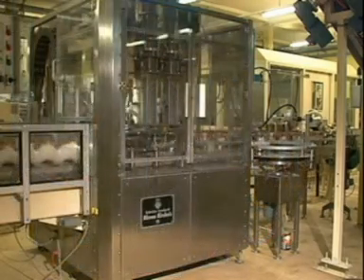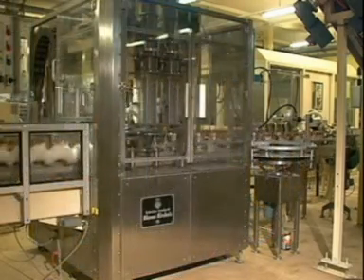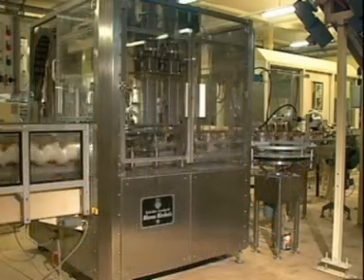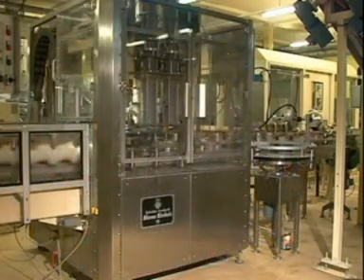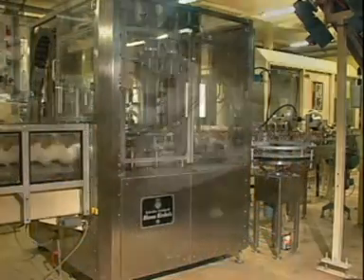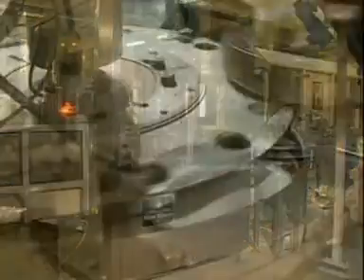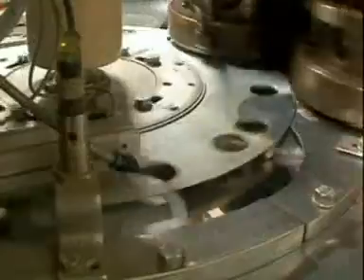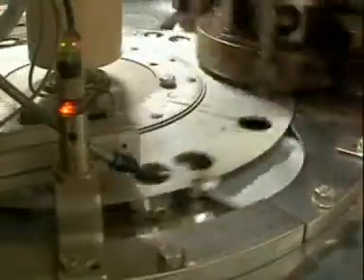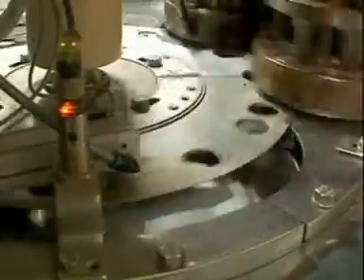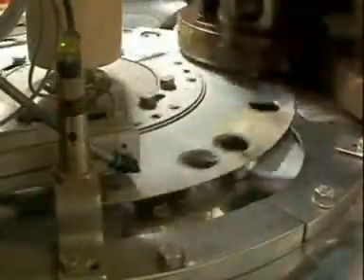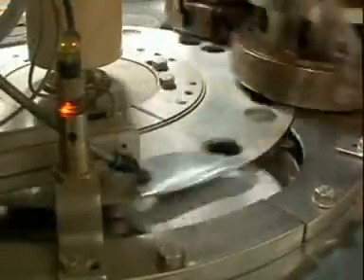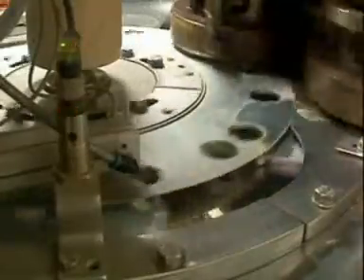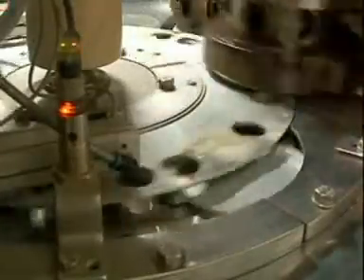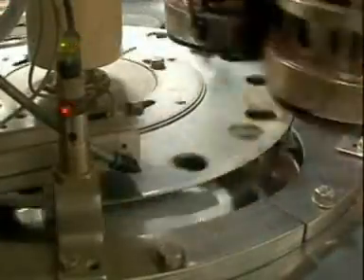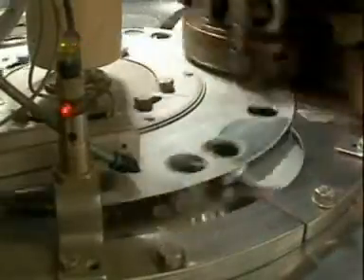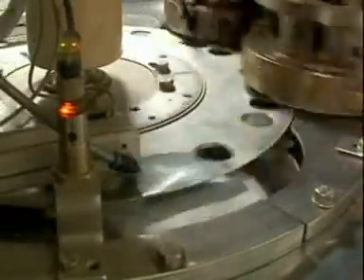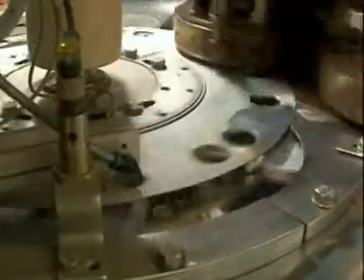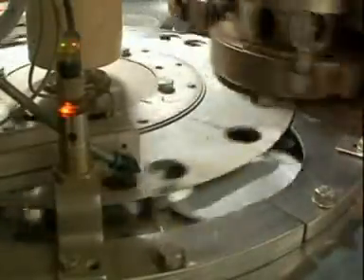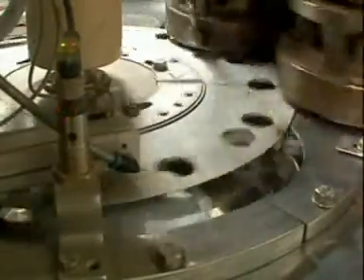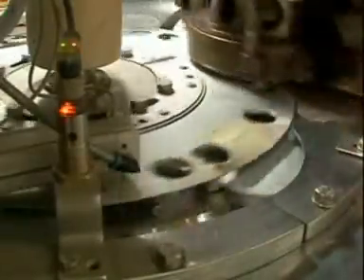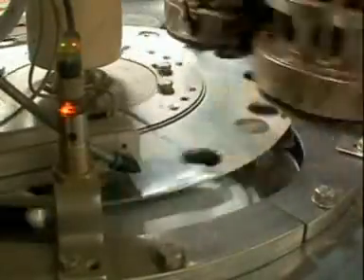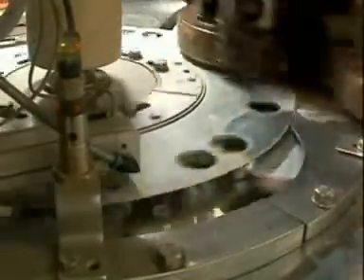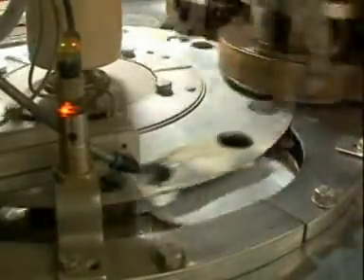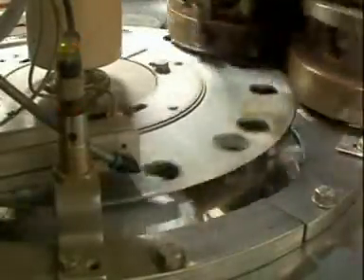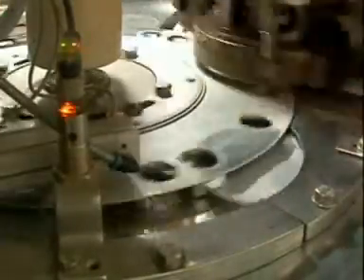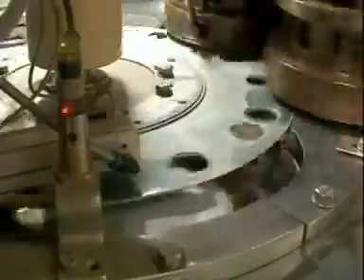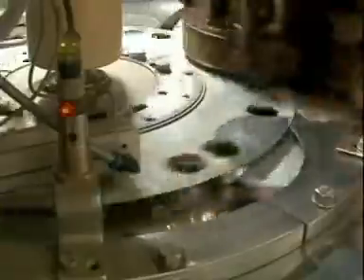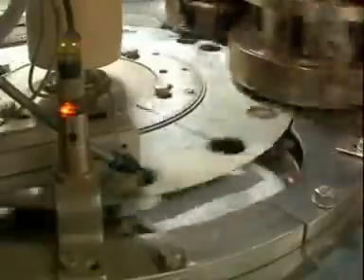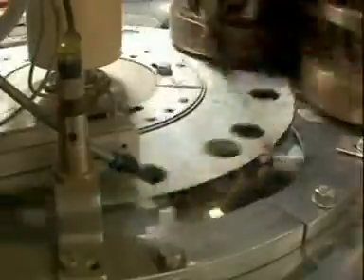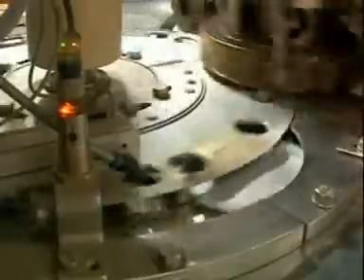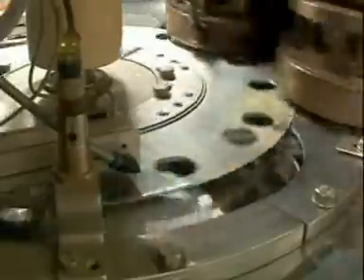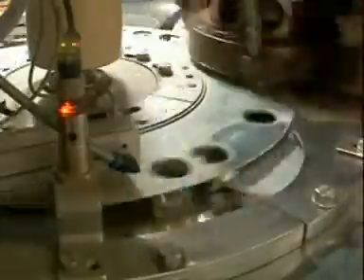Naturally, the machine comes with all the usual process control features, which prevent sealing from being carried out if the bottom or can is missing.